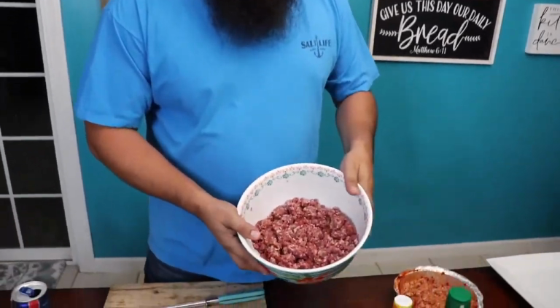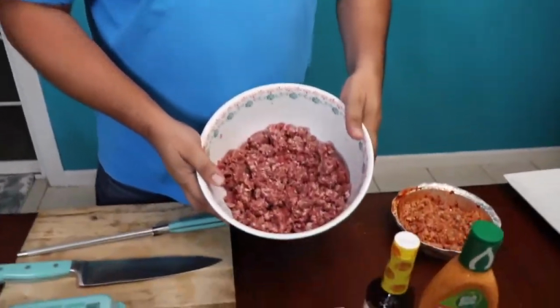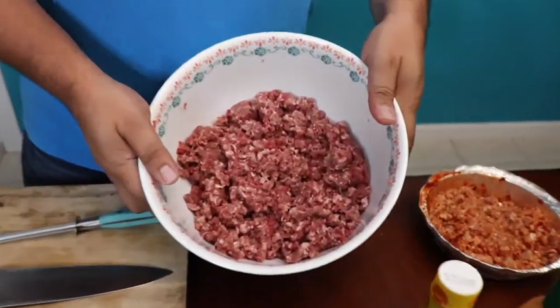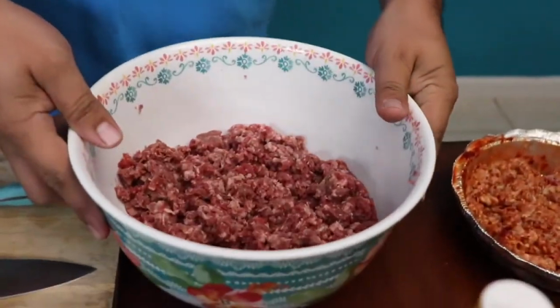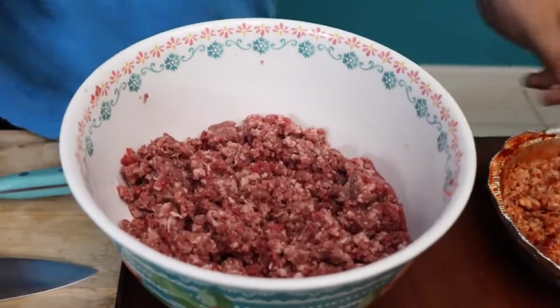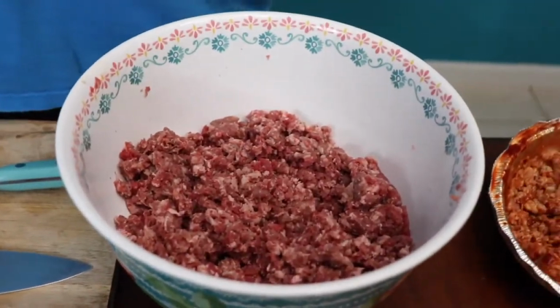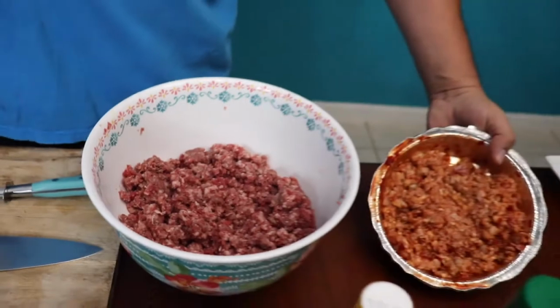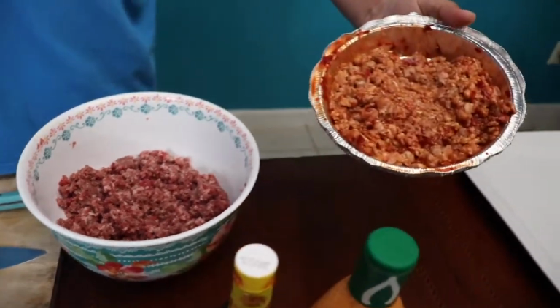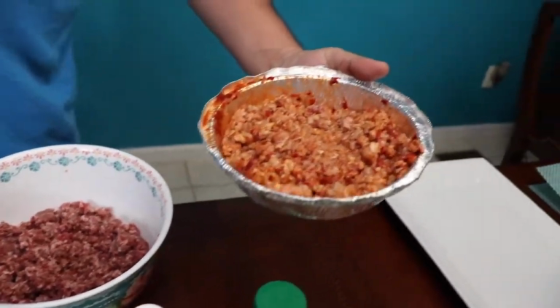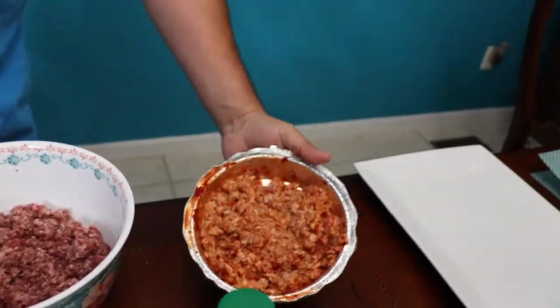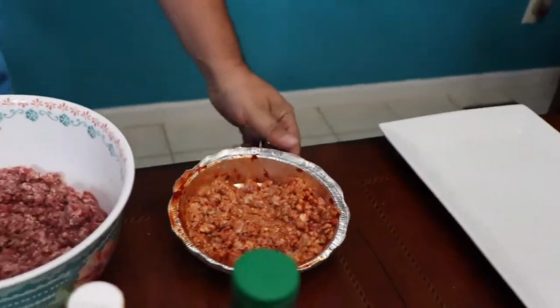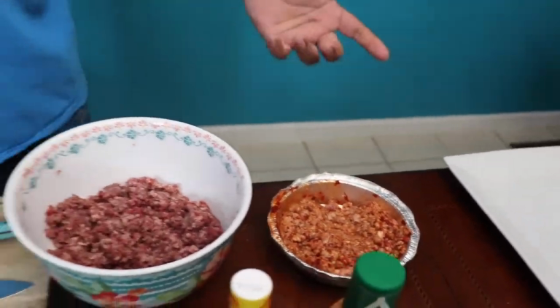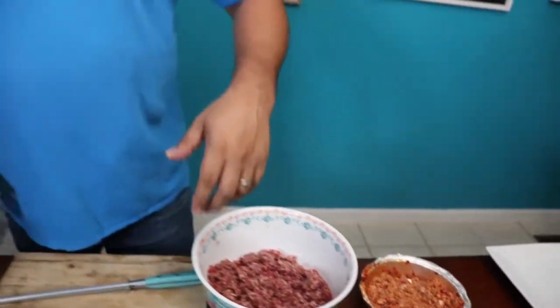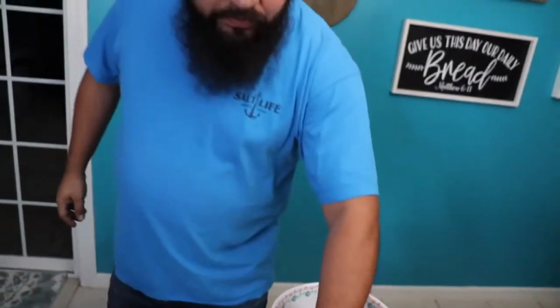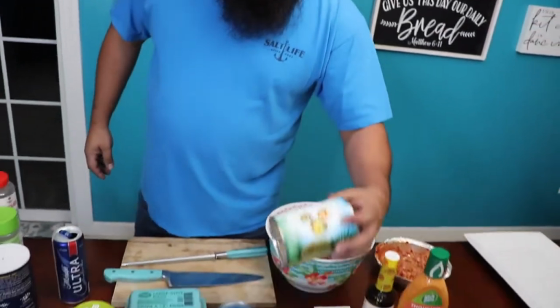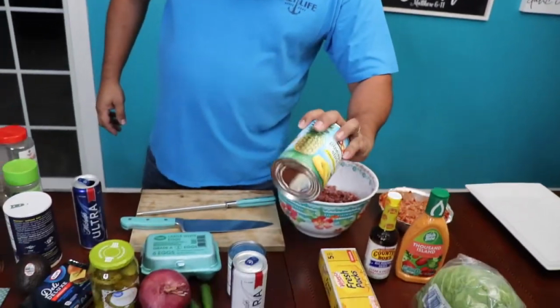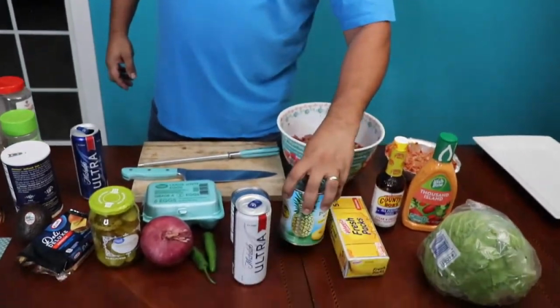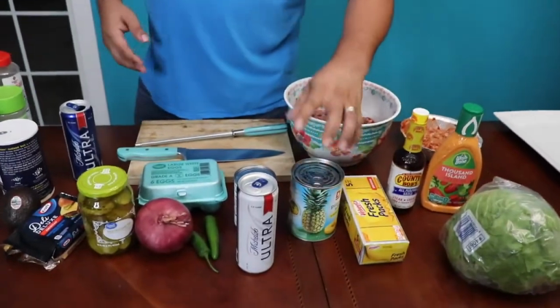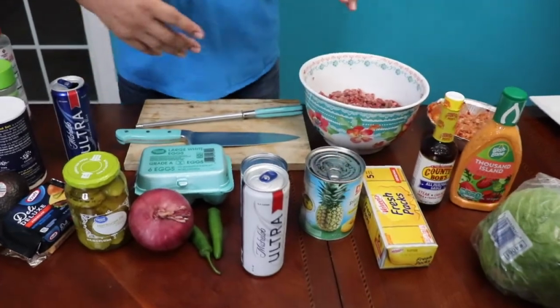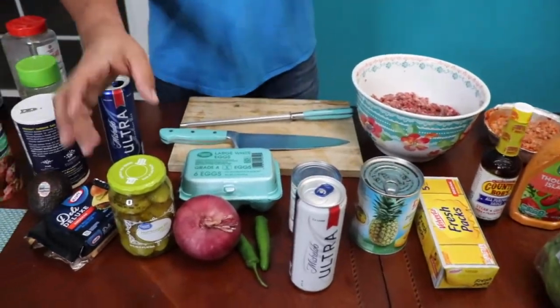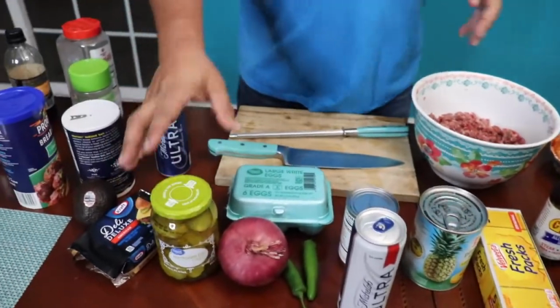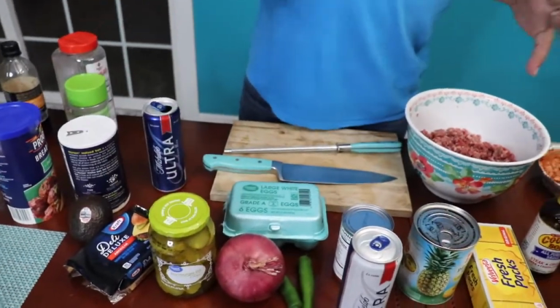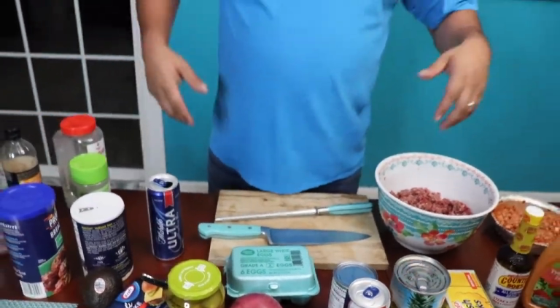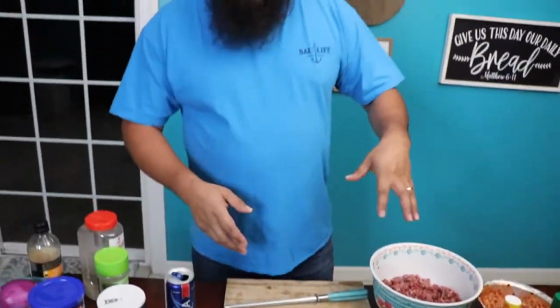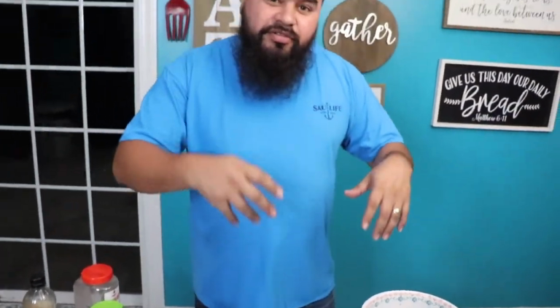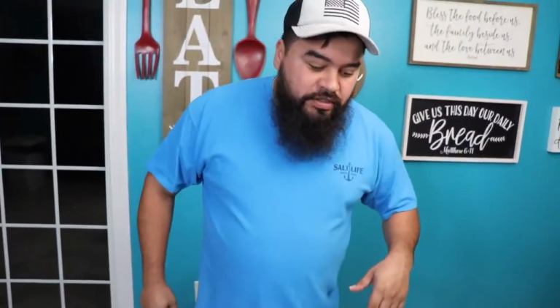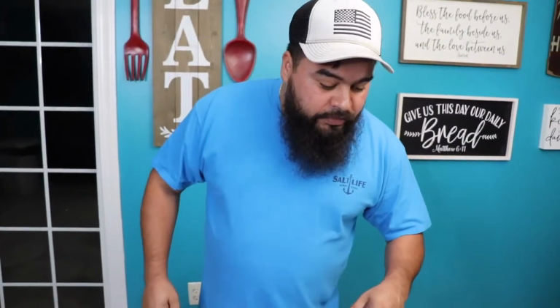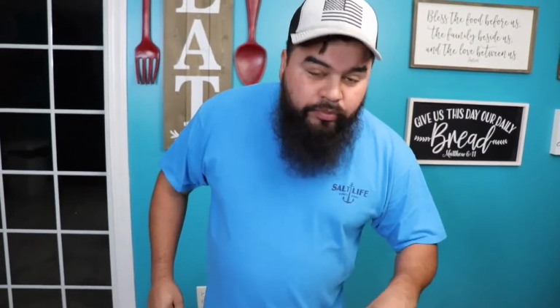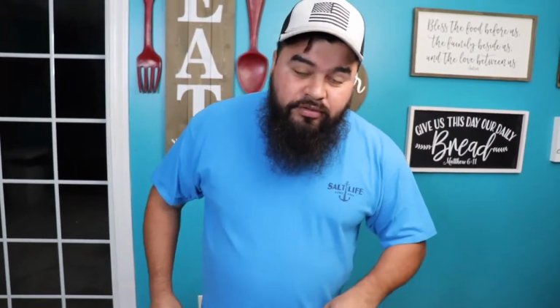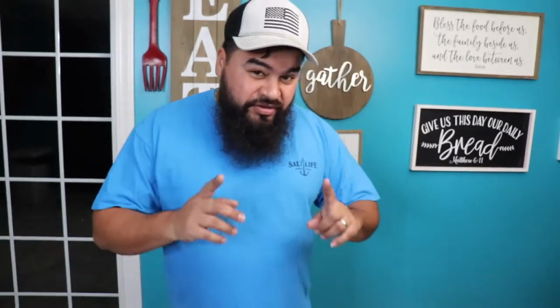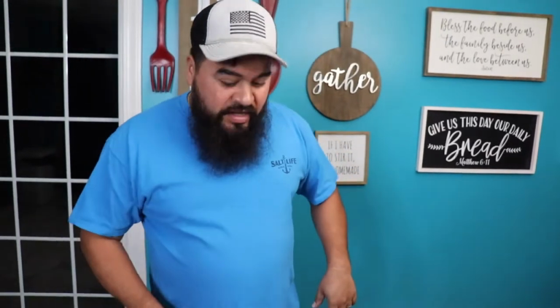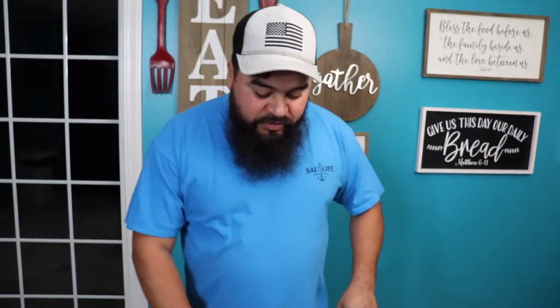How you doing baby? Freshly grounded. He made us some fresh chorizo. We're gonna put some pineapple, onions, and all the stuff for the burgers, and we'll make some Mexican rotel - I'll show you how to do it.